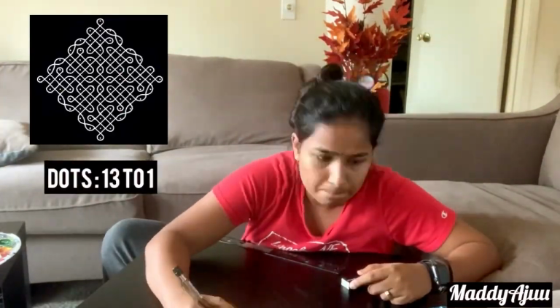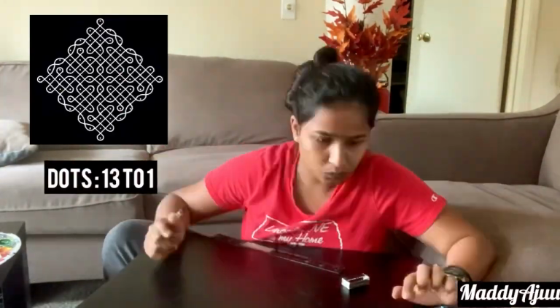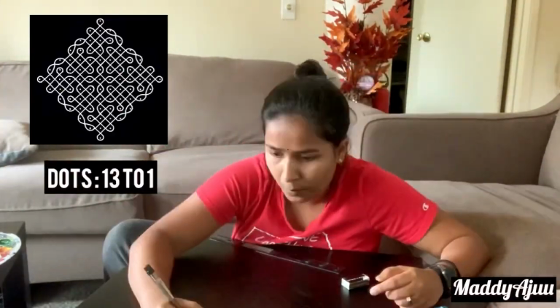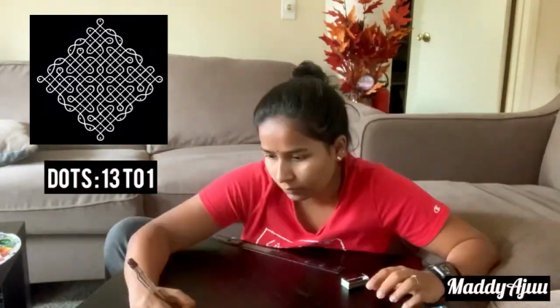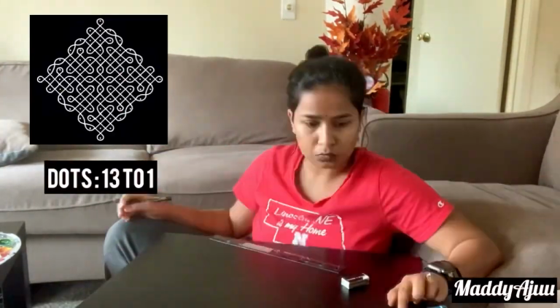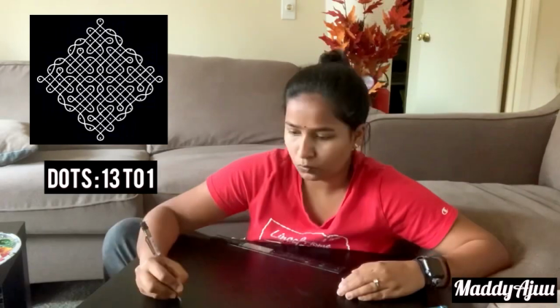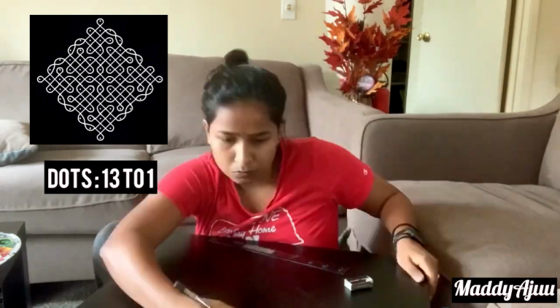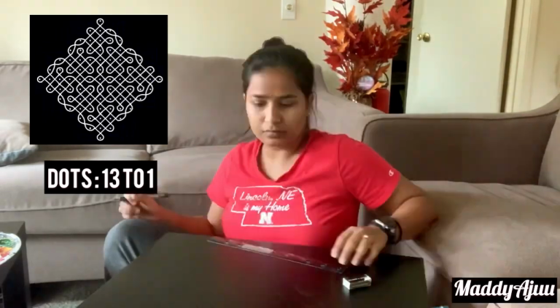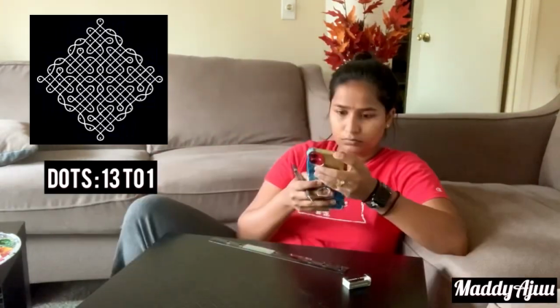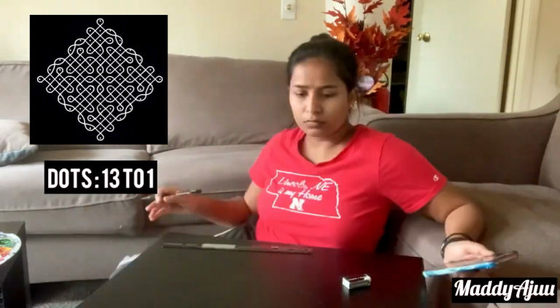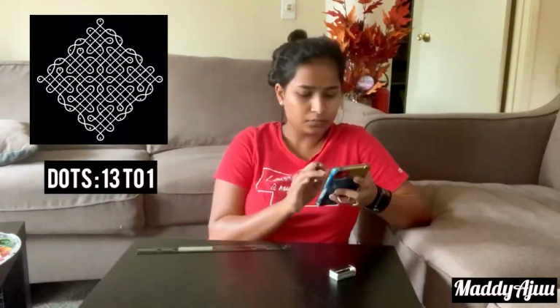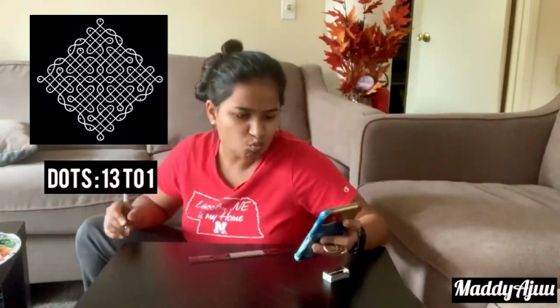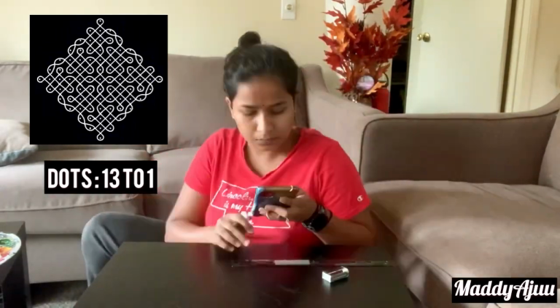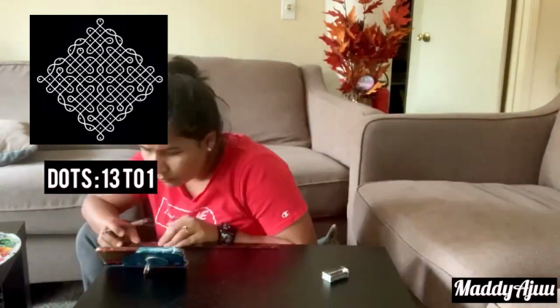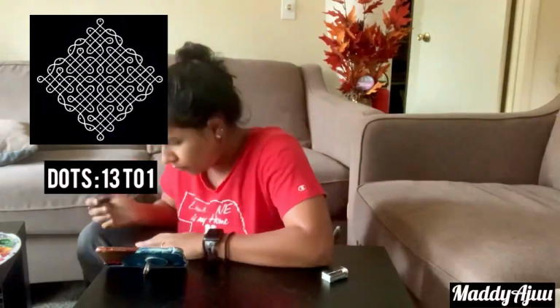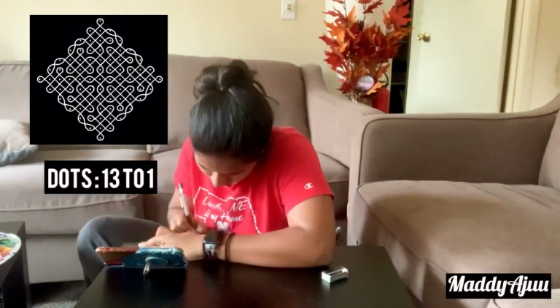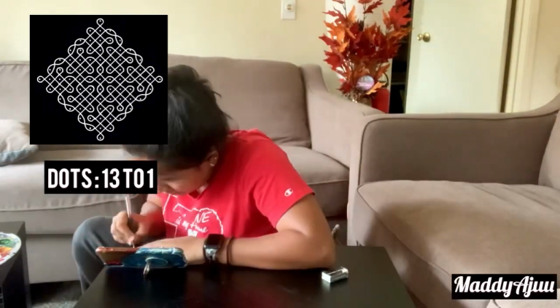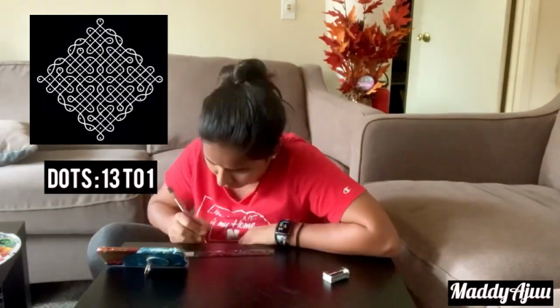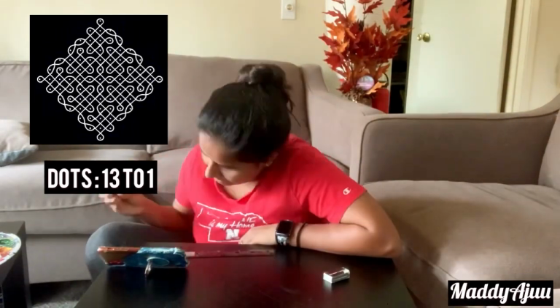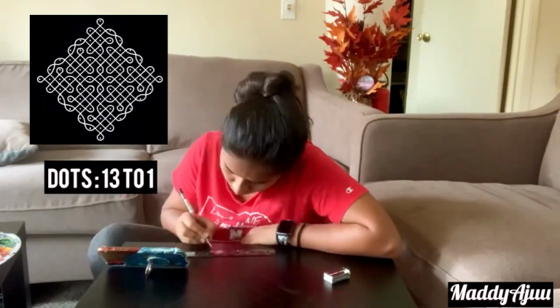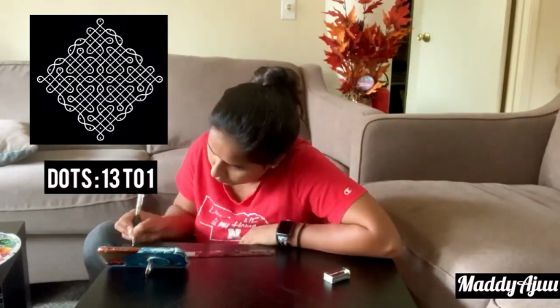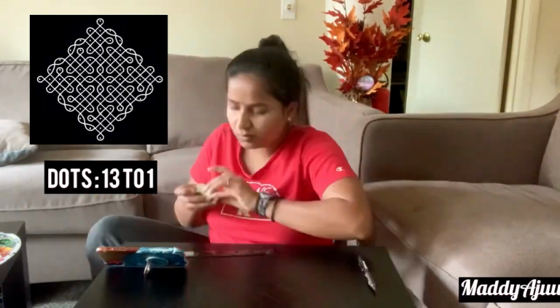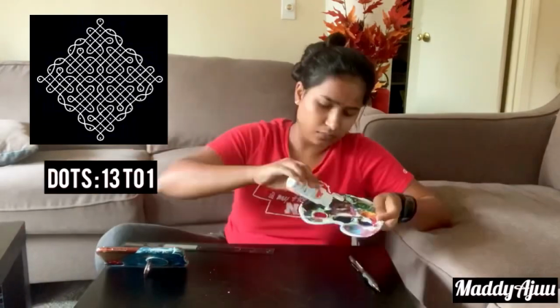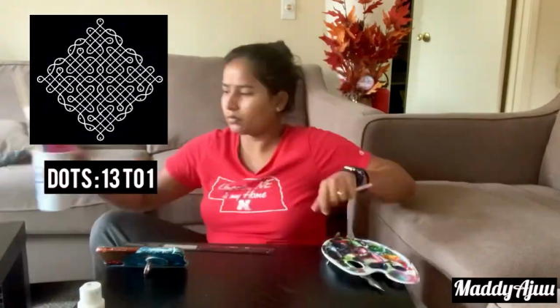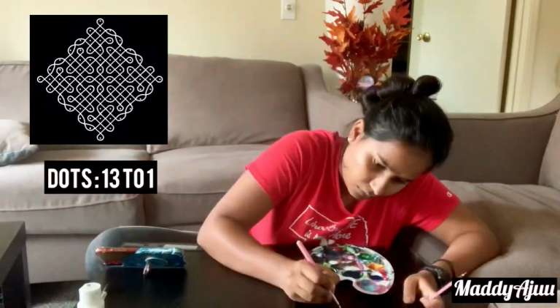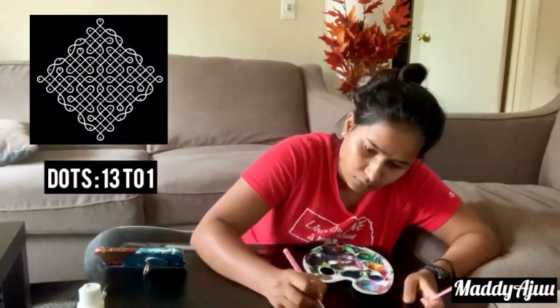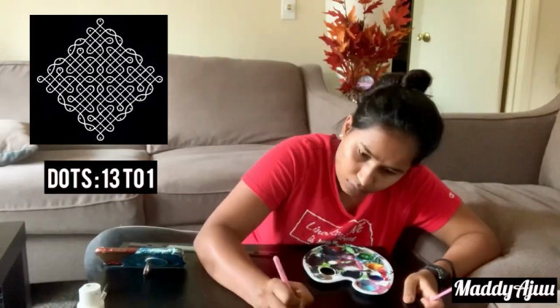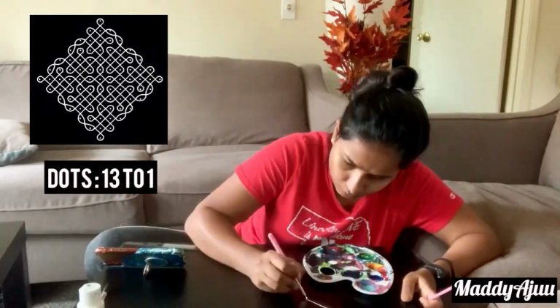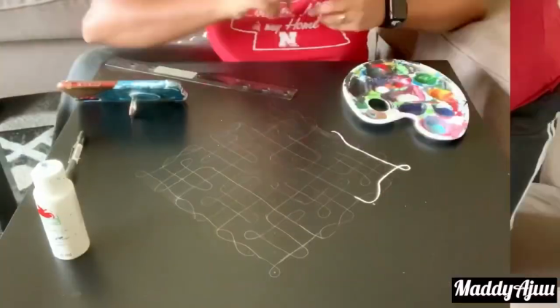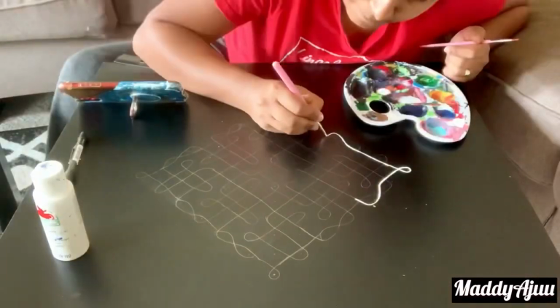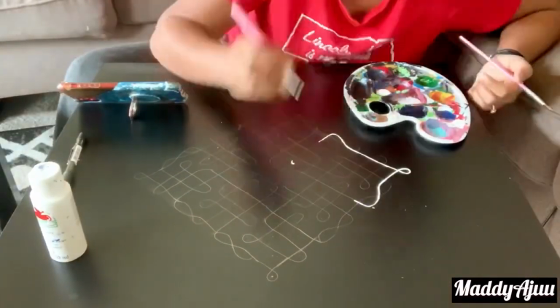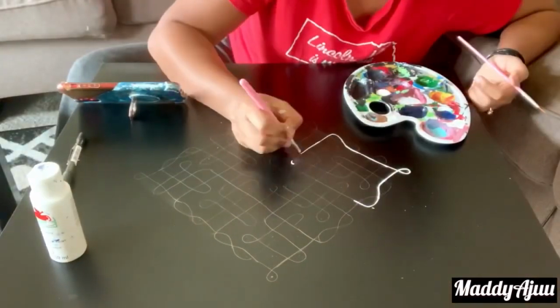This is 13 dots to 1 dot. I have odd numbers like 13, 11, 9, 7. The mid-line is 13.